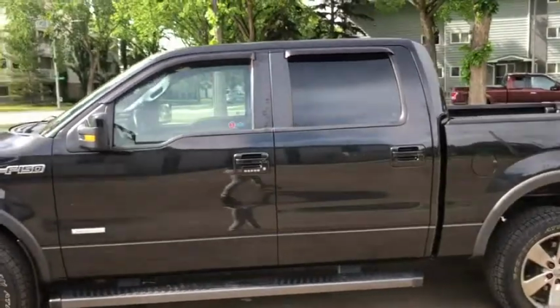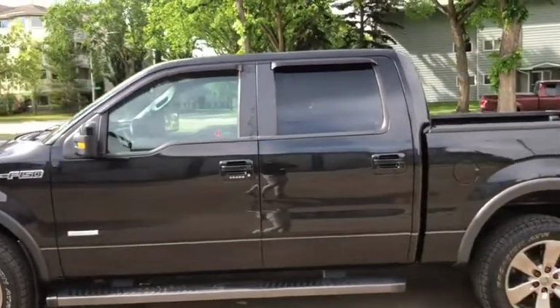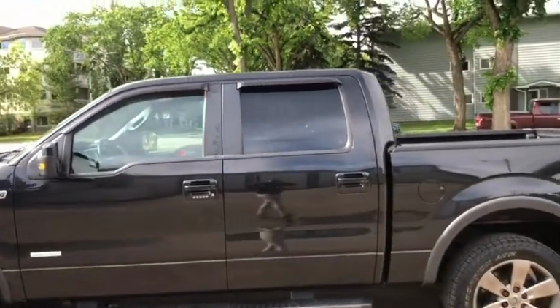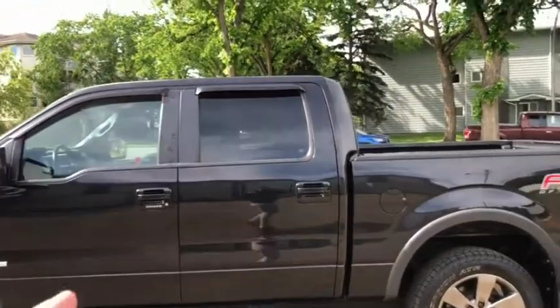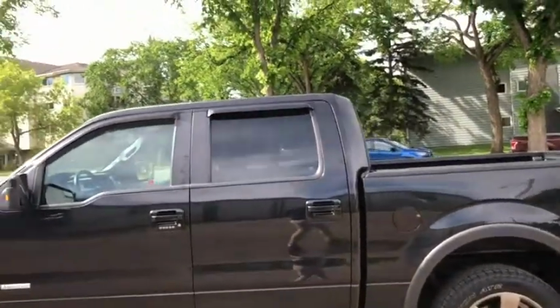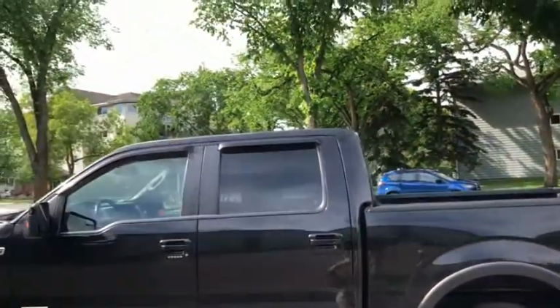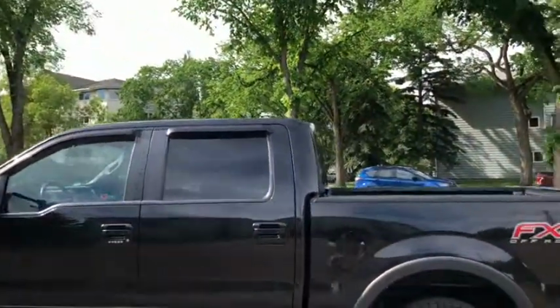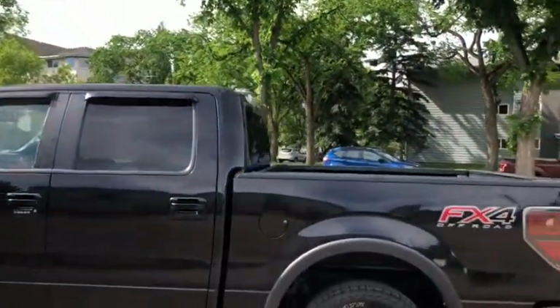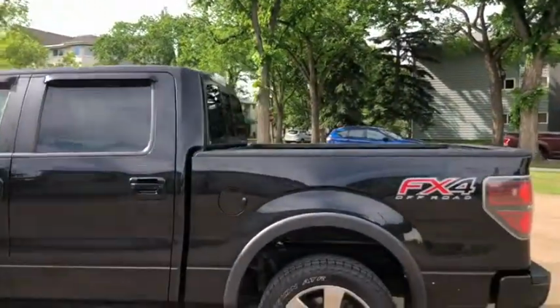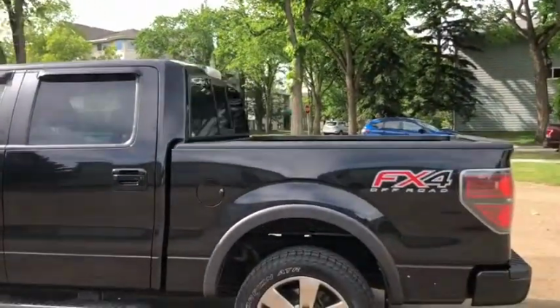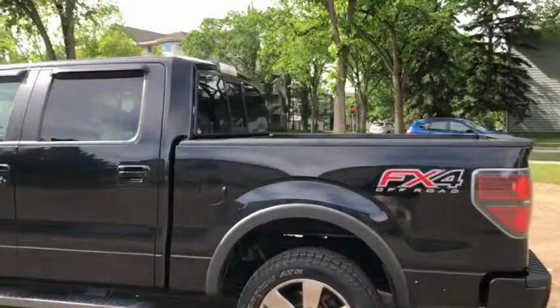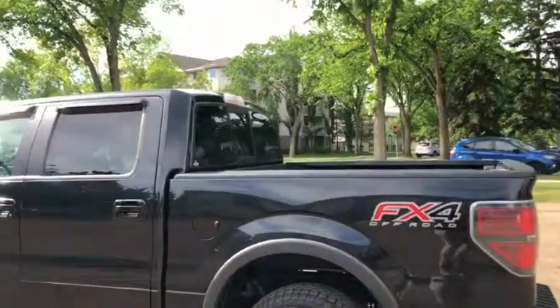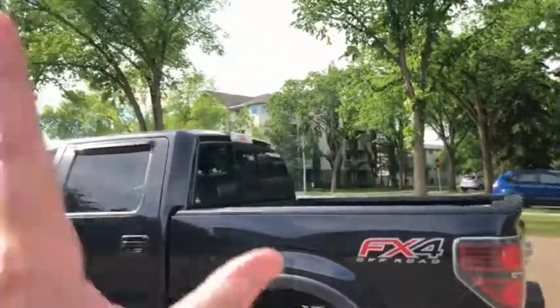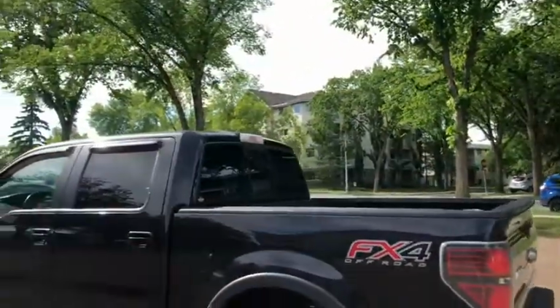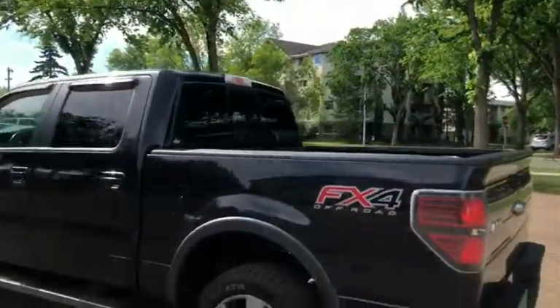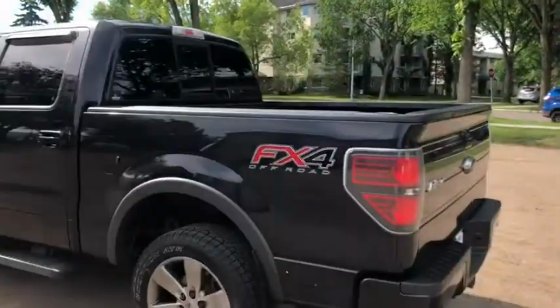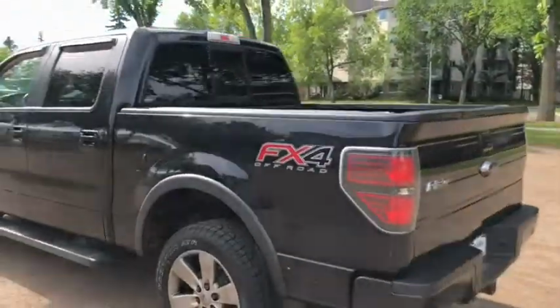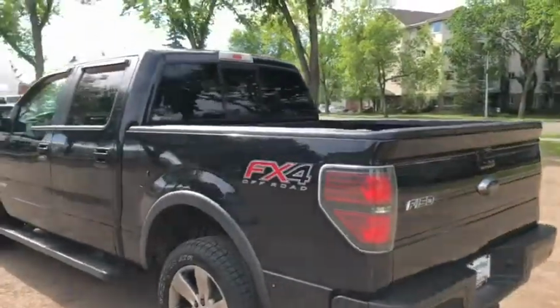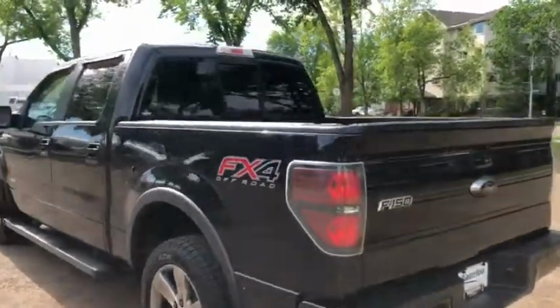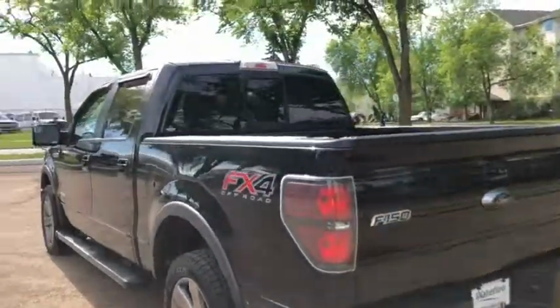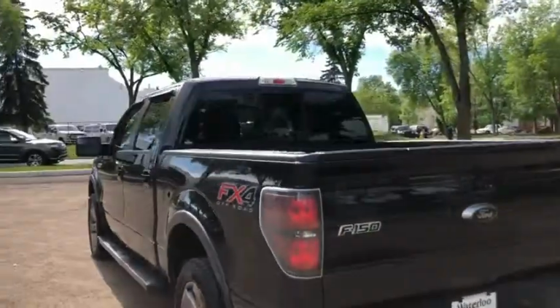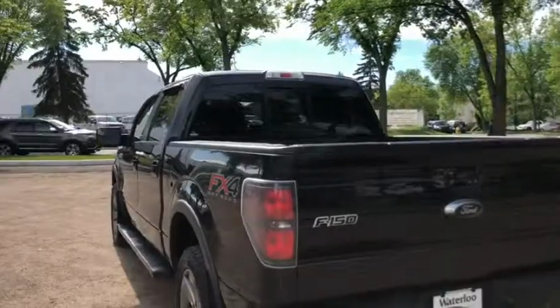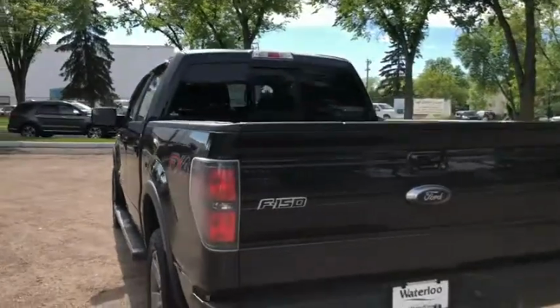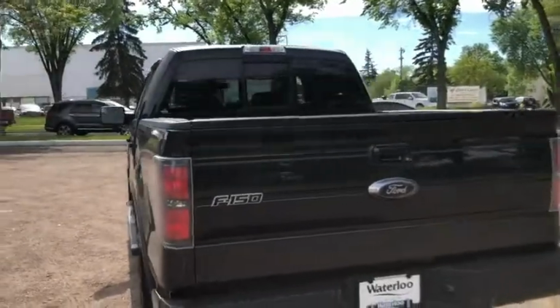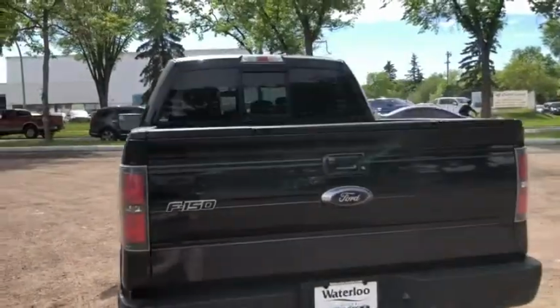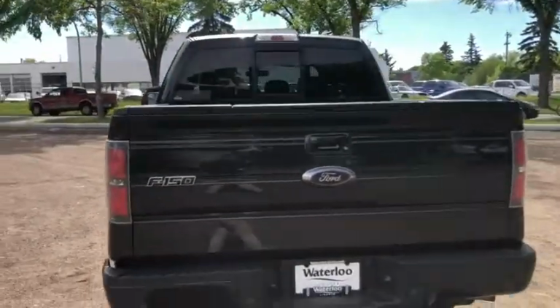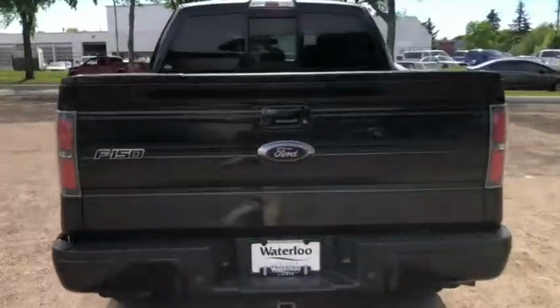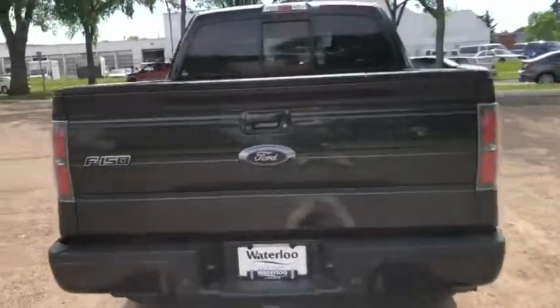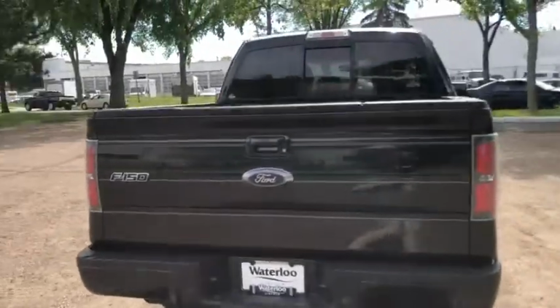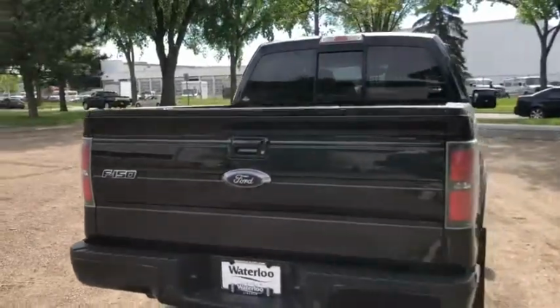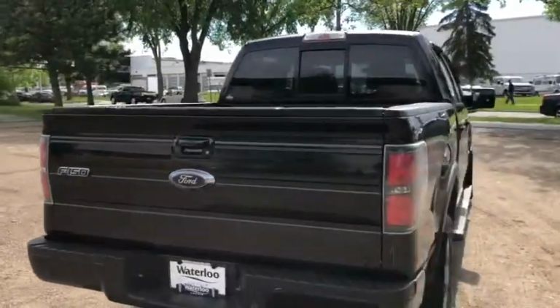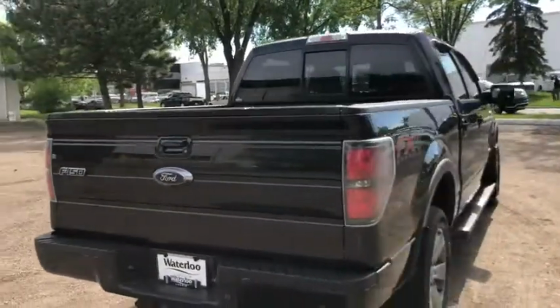The truck seats five passengers, with two in the front and three in the back. You have a power moonroof as well as a power sliding rear window. This truck comes equipped with a five and a half foot lined box. You also have a reverse camera with reverse sensors and a trailer tow package.